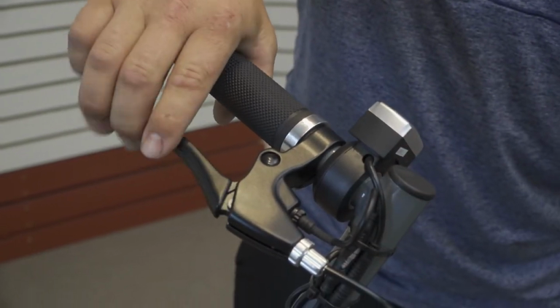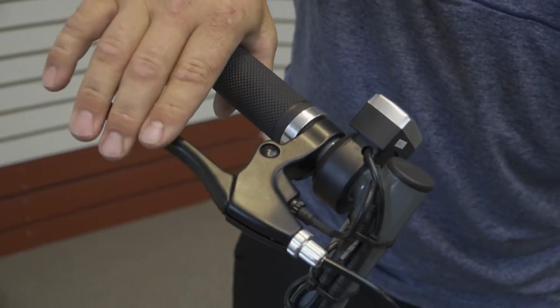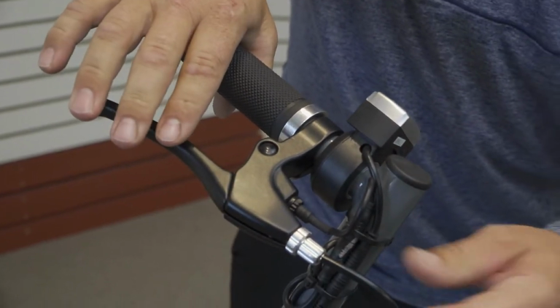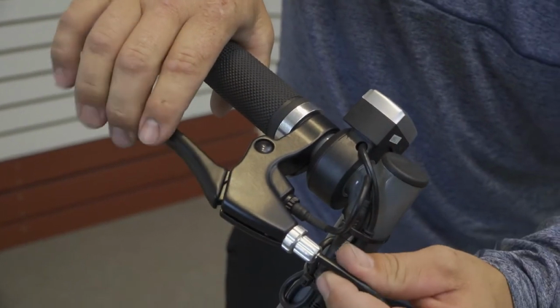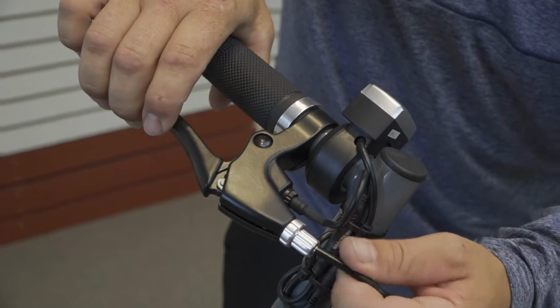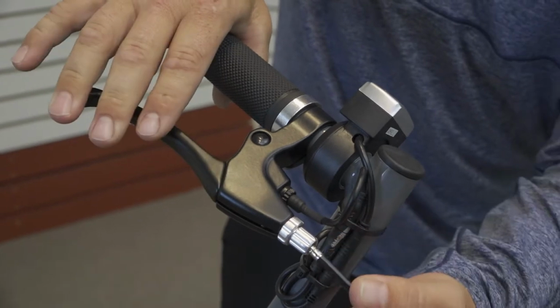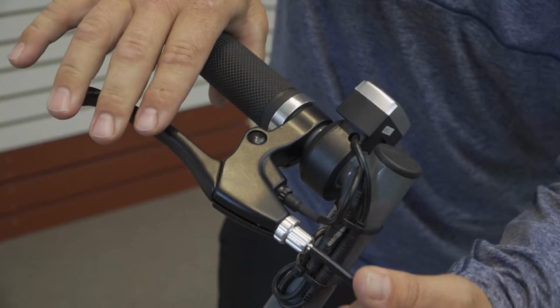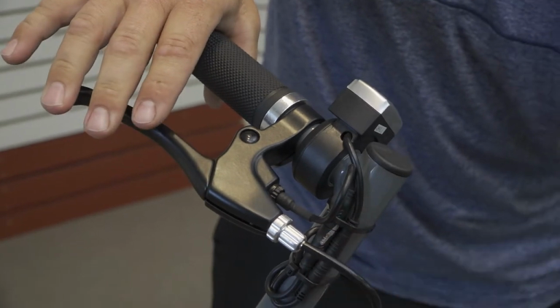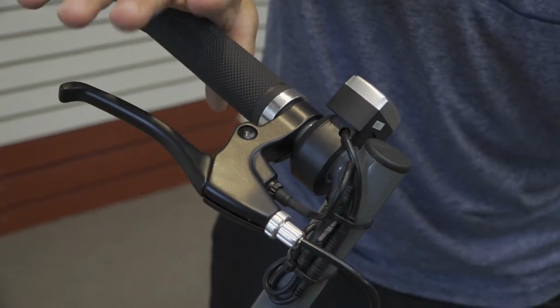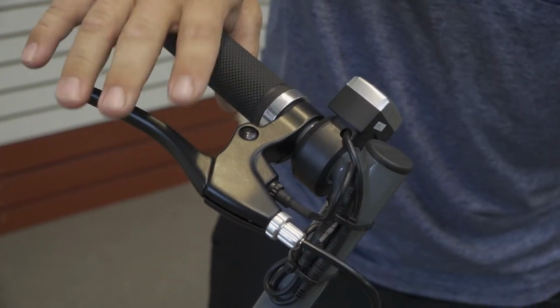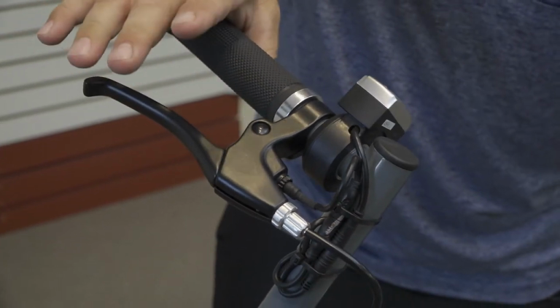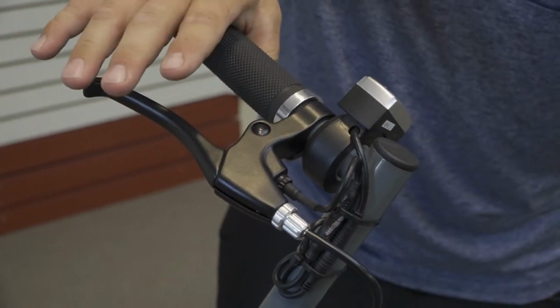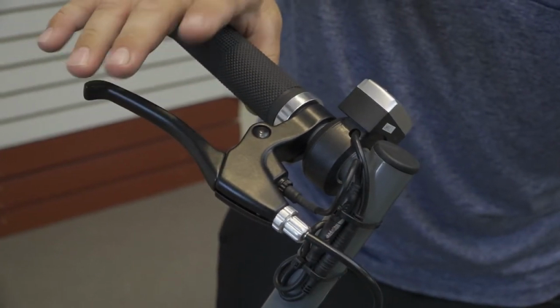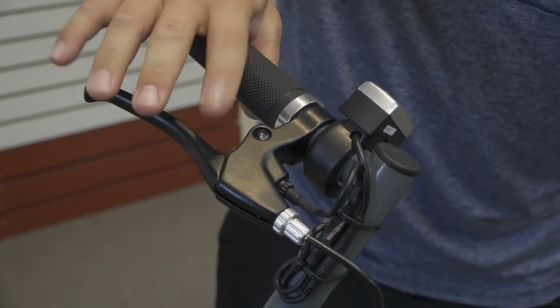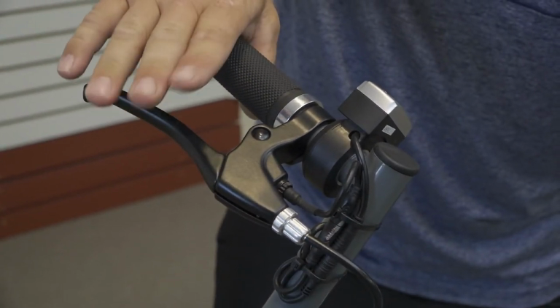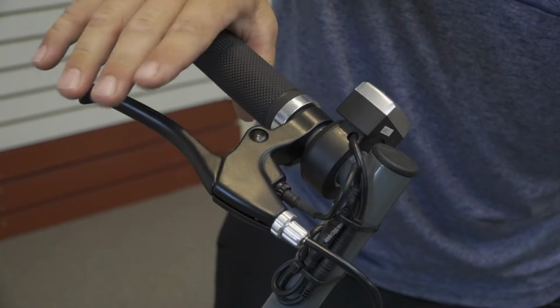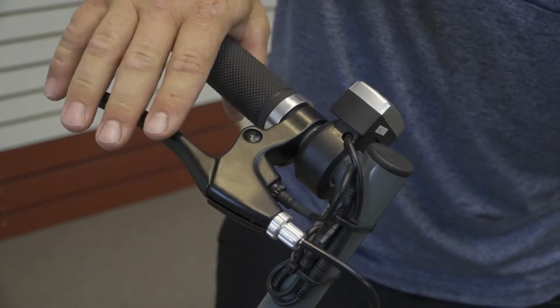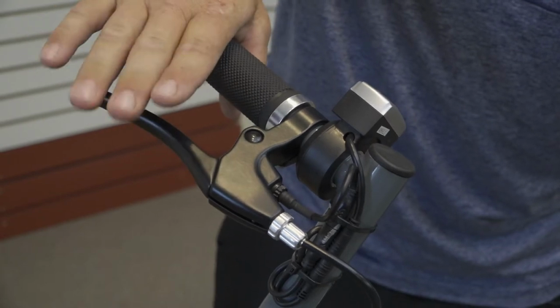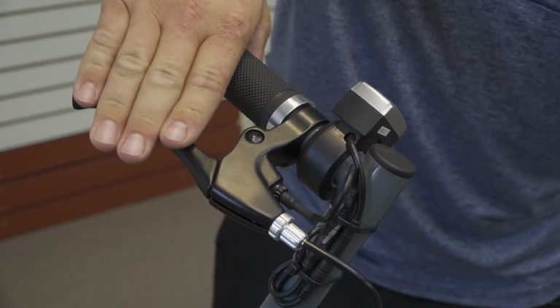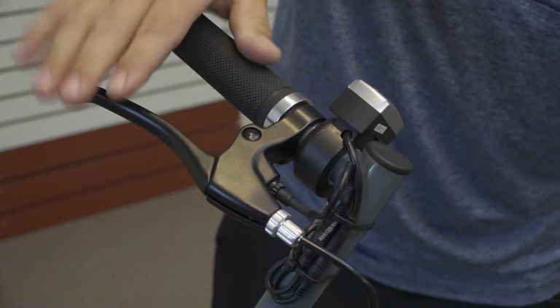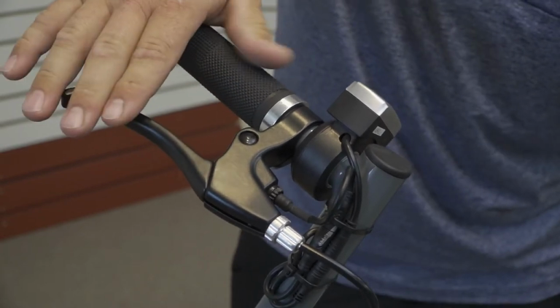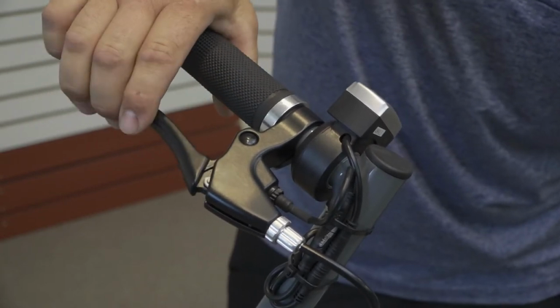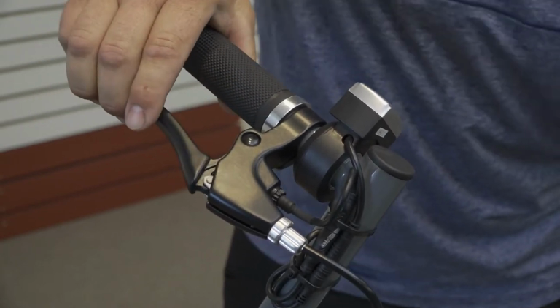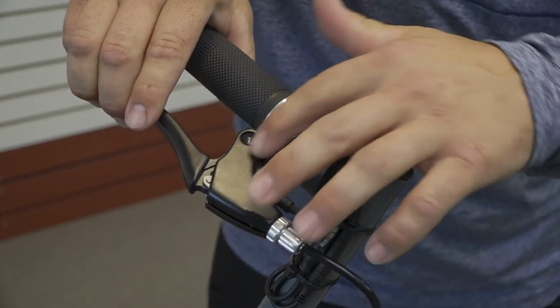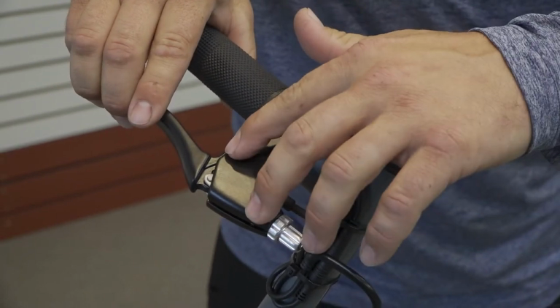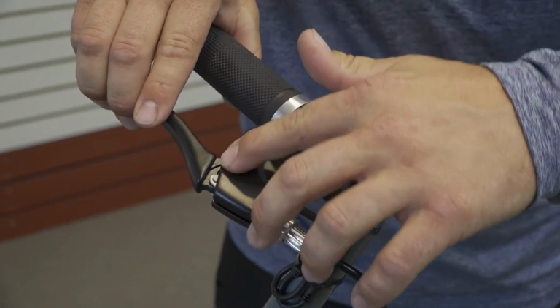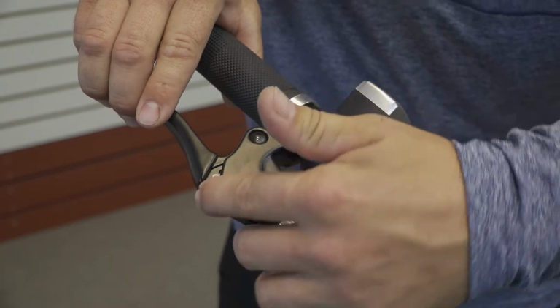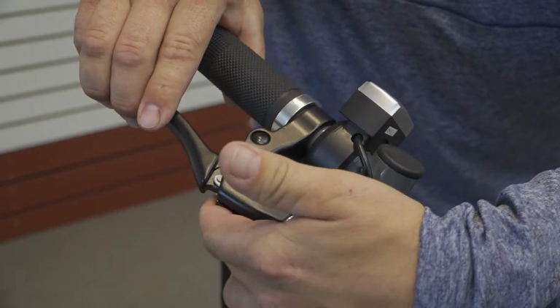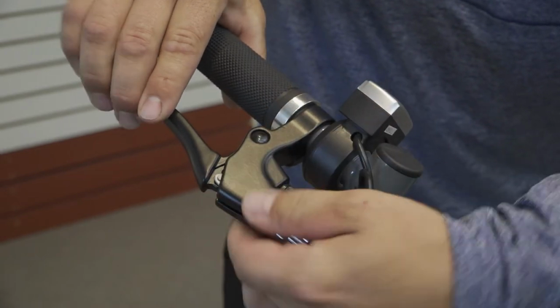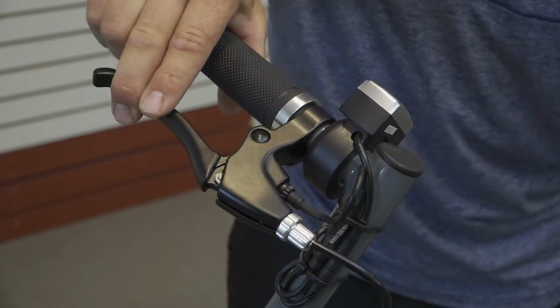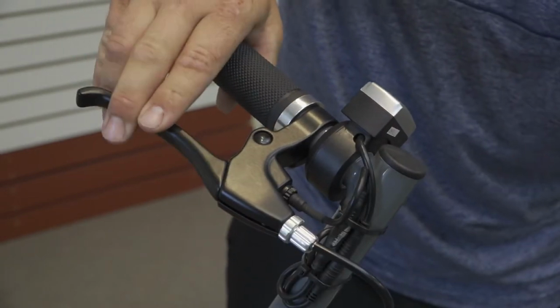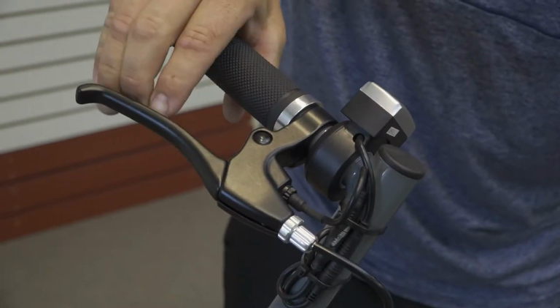If it is not disengaging fully, make sure that the brakes are adjusted properly. We have a video on how to adjust the brakes to get you there. Also check that there is no foreign material blocking the levers from disengaging fully.